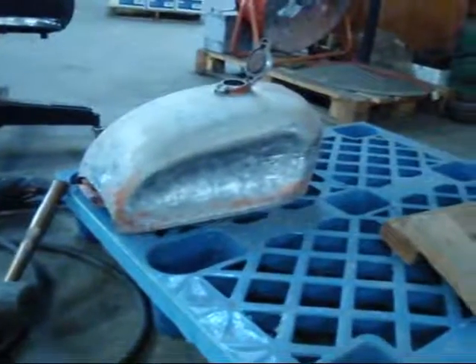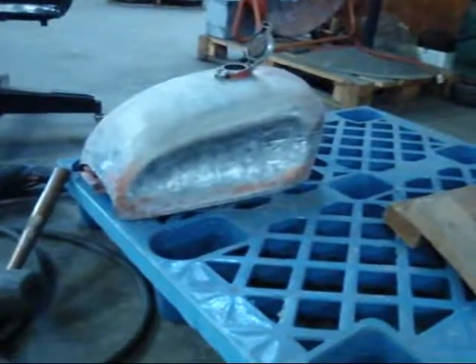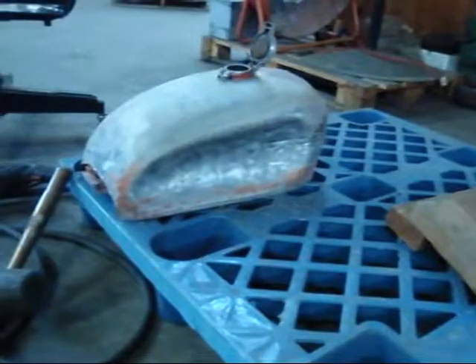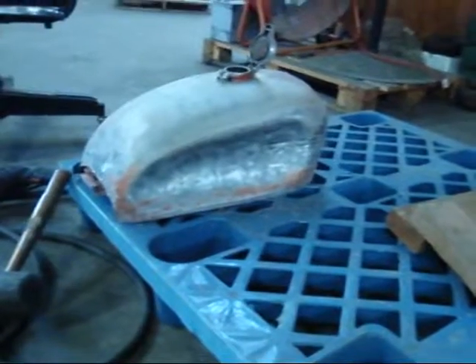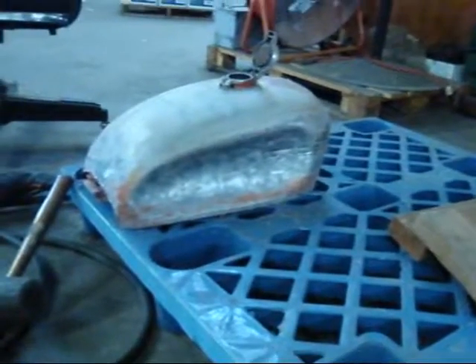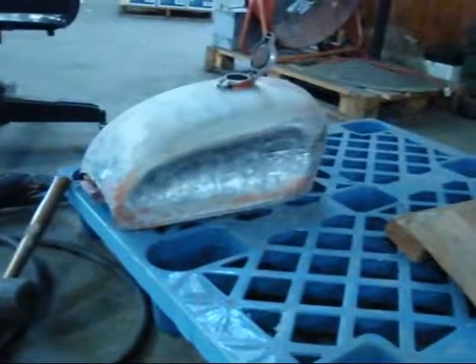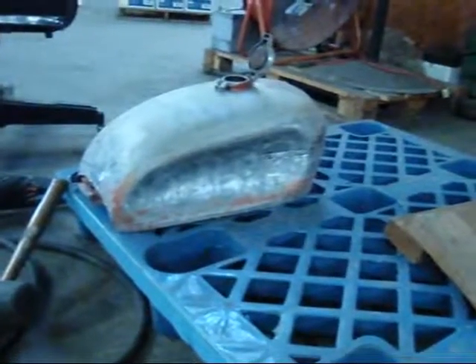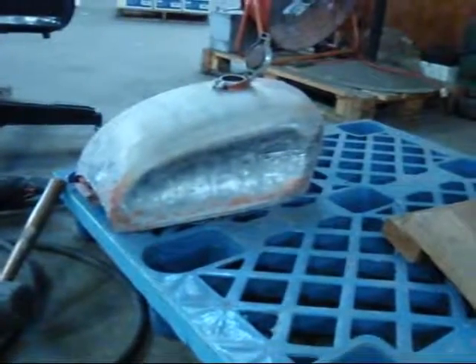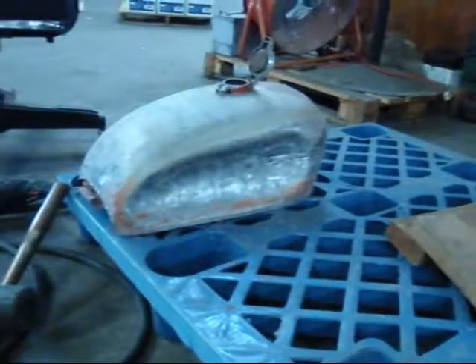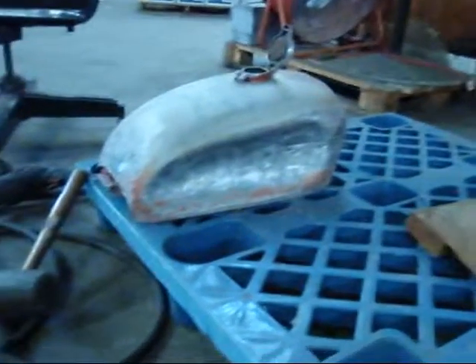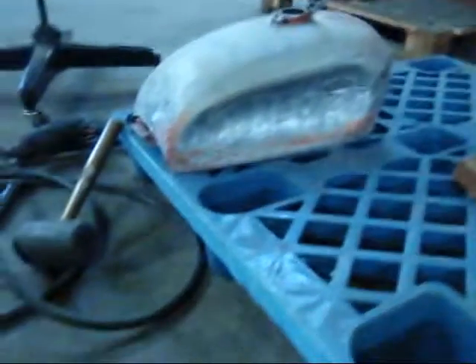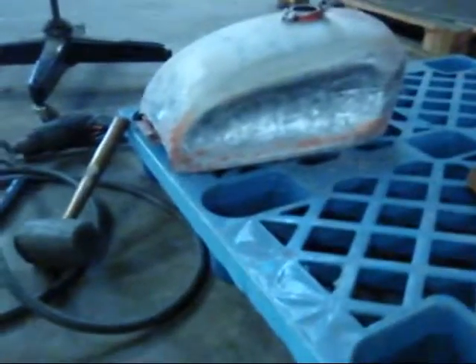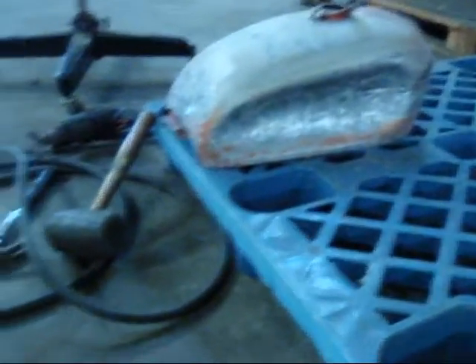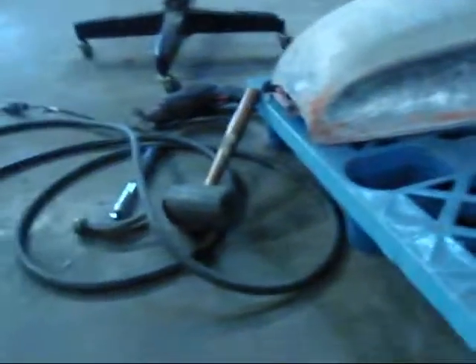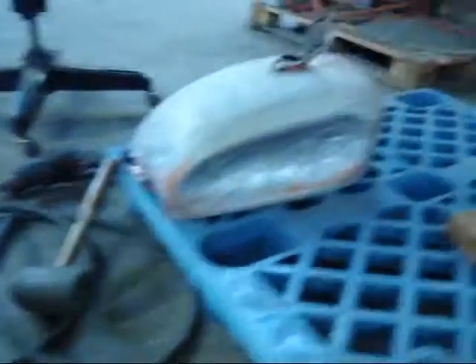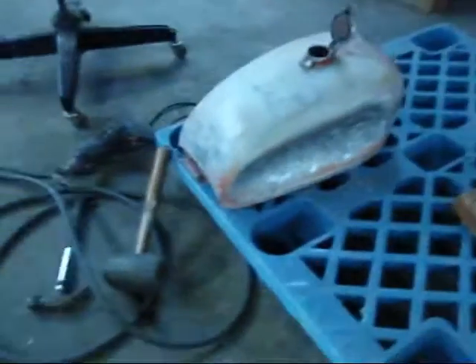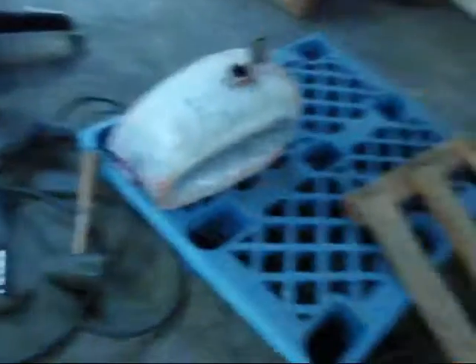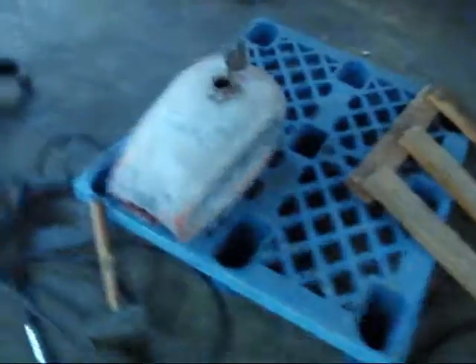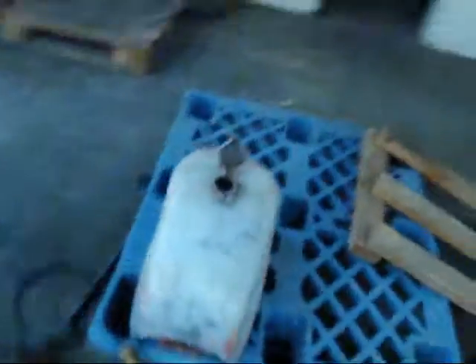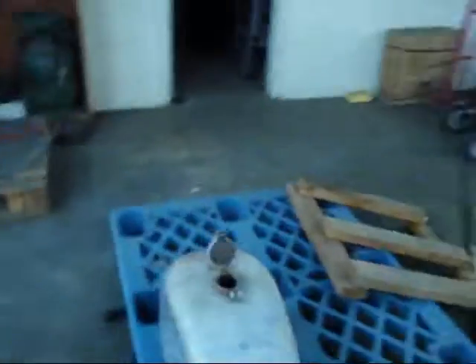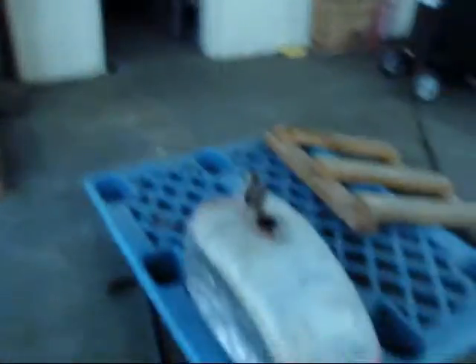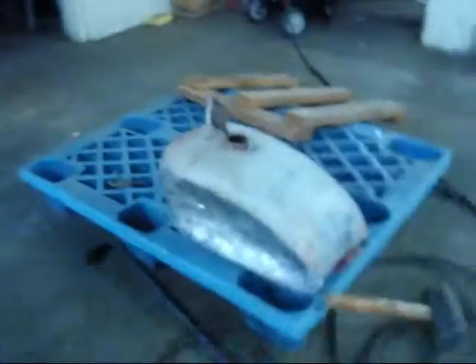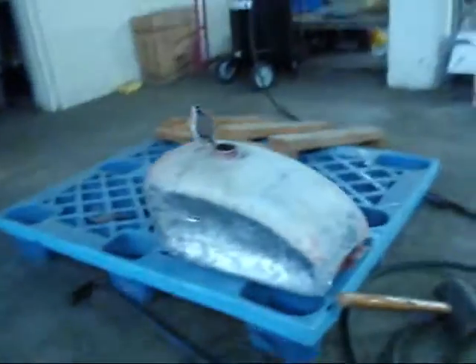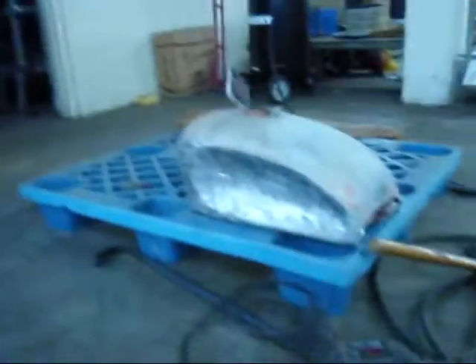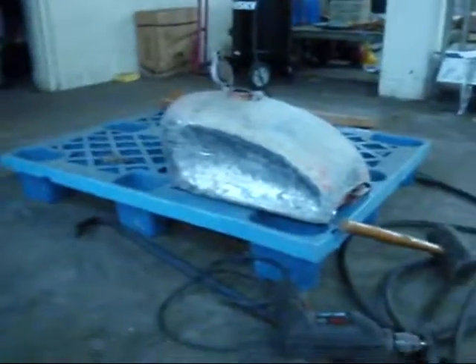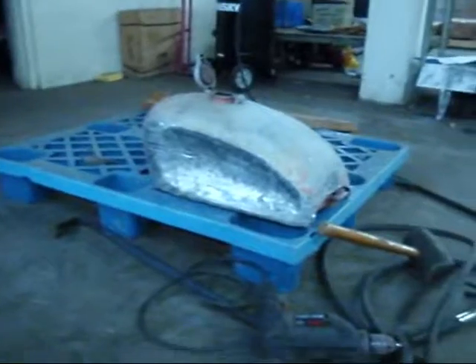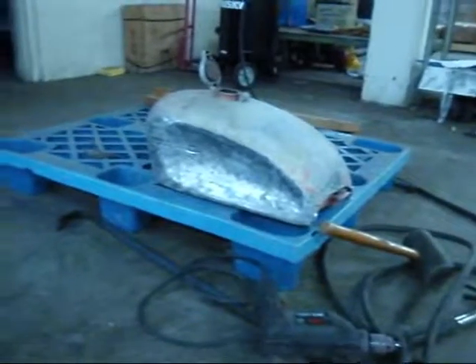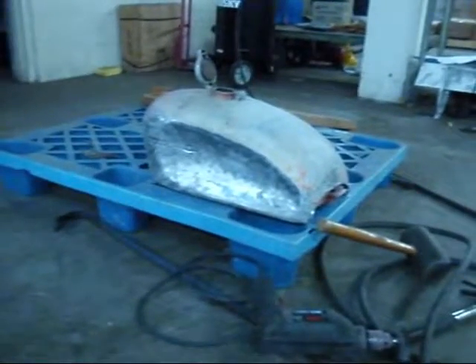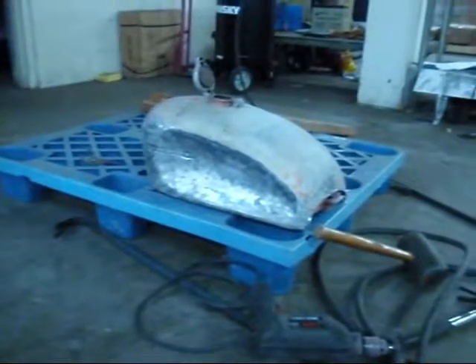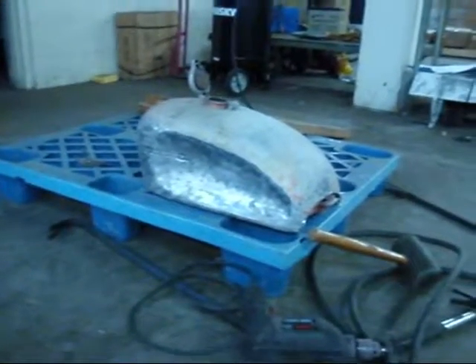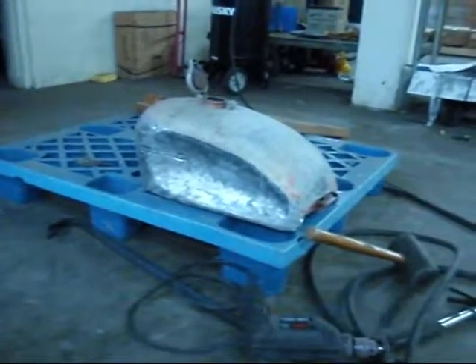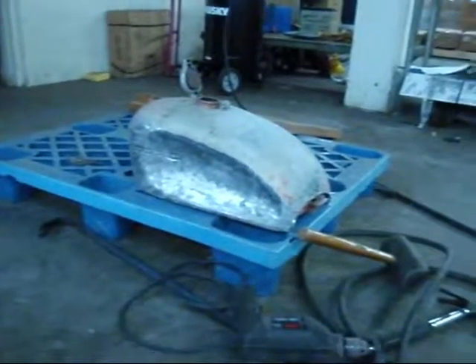Alright, got the tank pretty nice and dented in. You need to find a little smaller hammer — all I have is that one to do the whole thing. Got that side and that side, they look pretty damn even. I'm going to go with it.